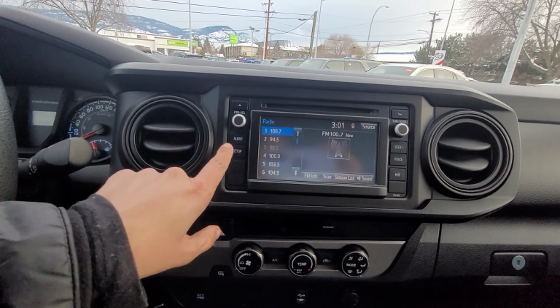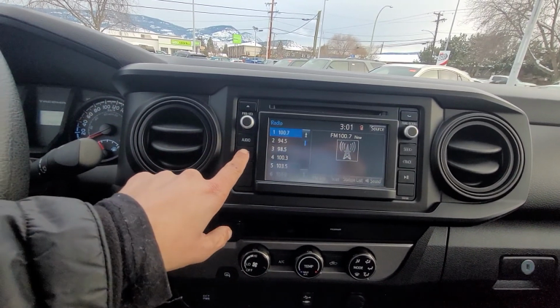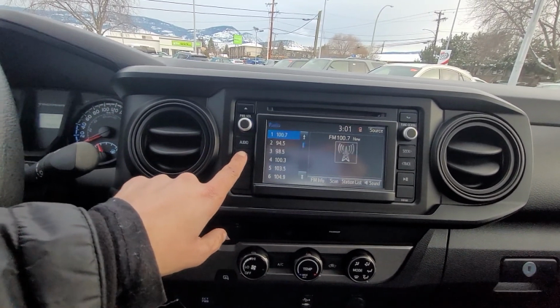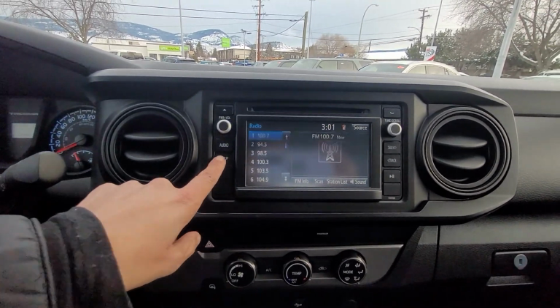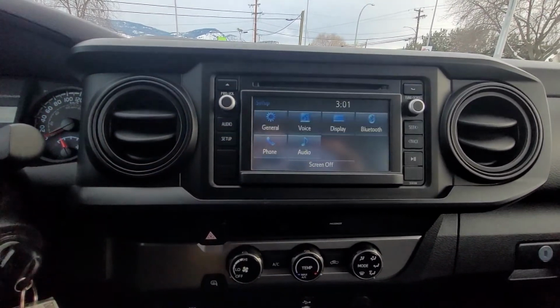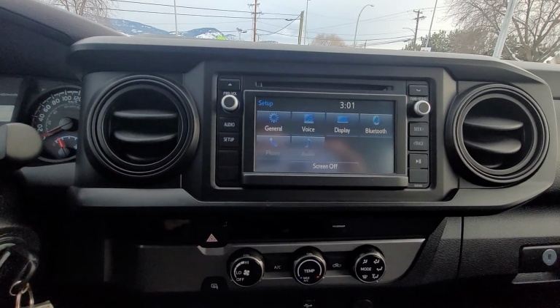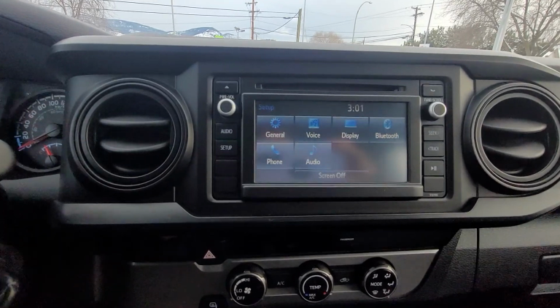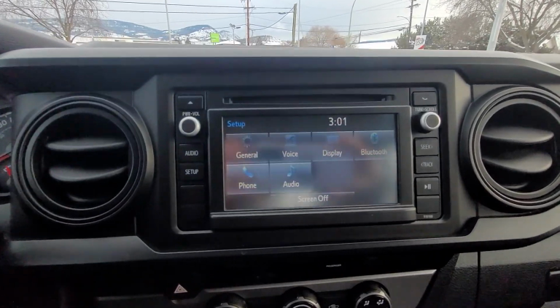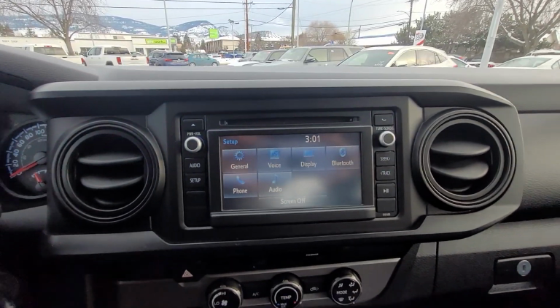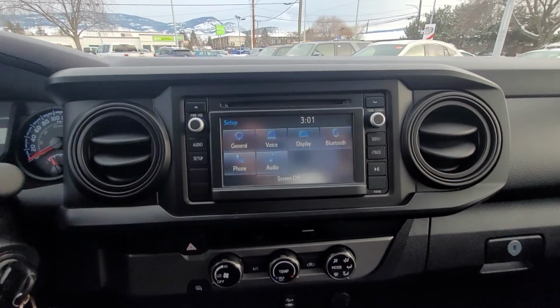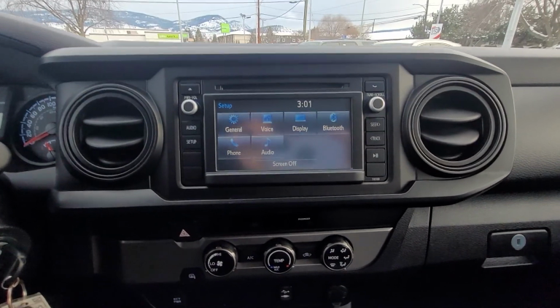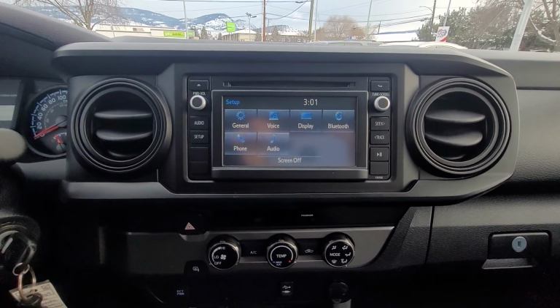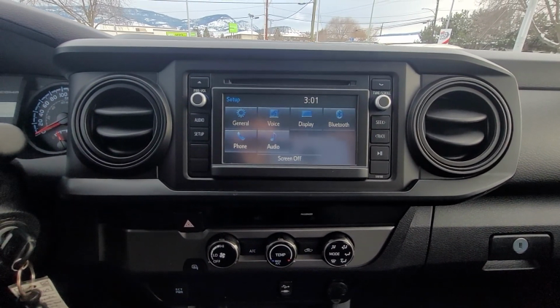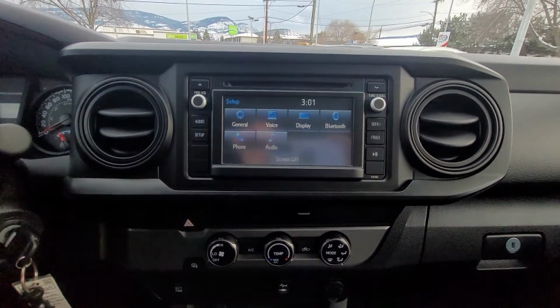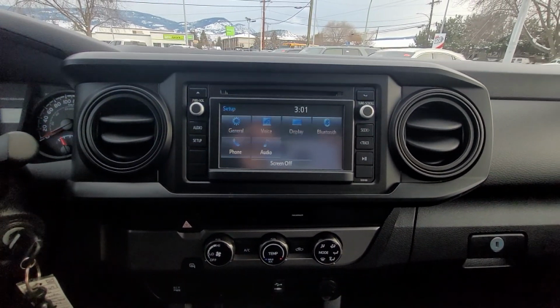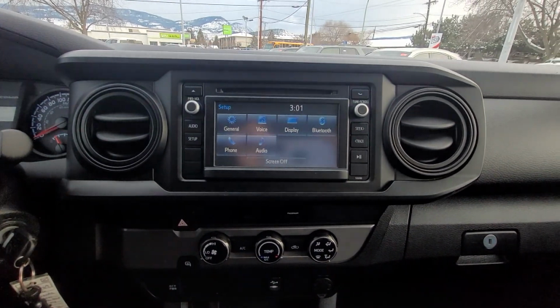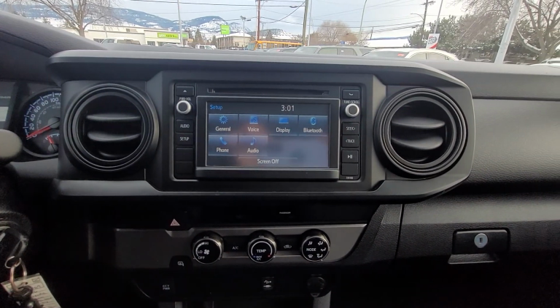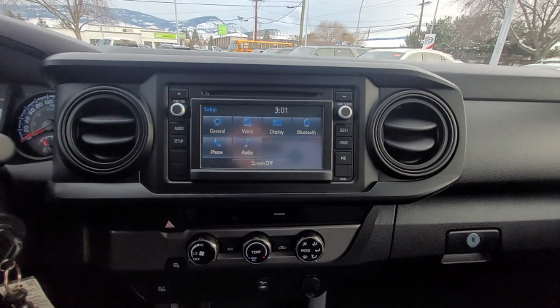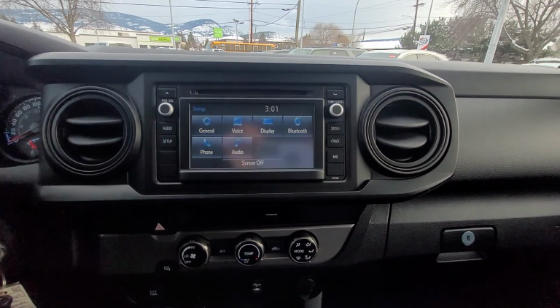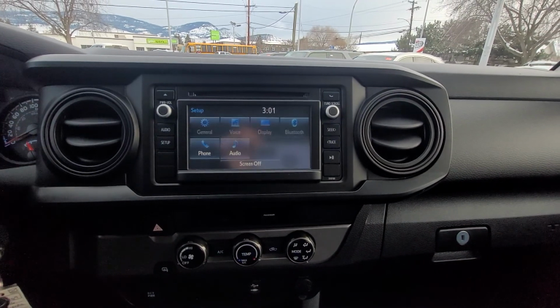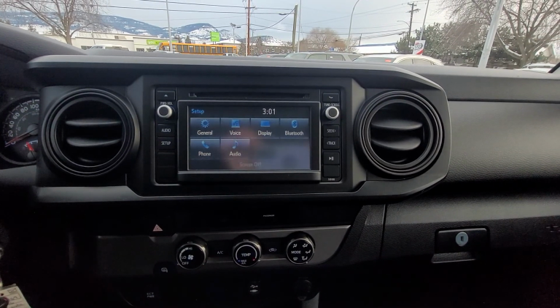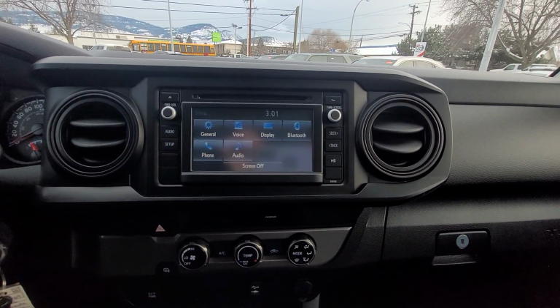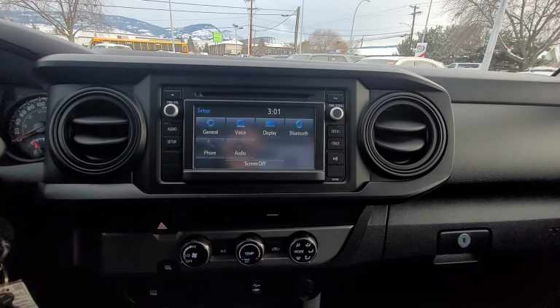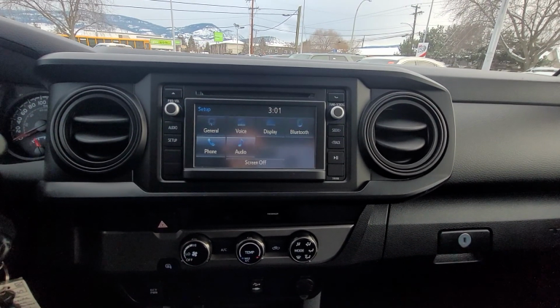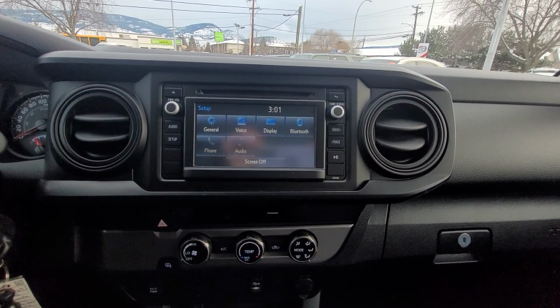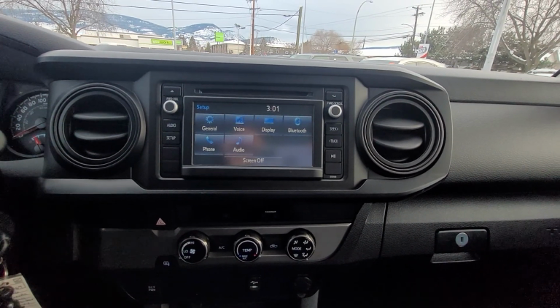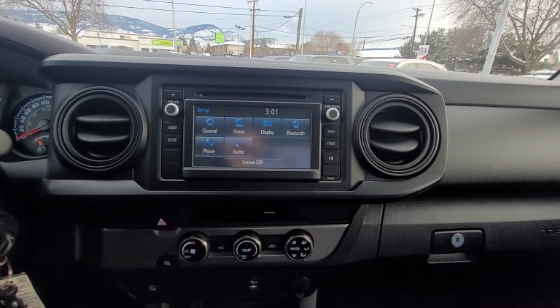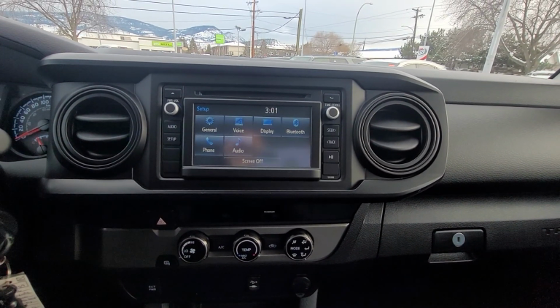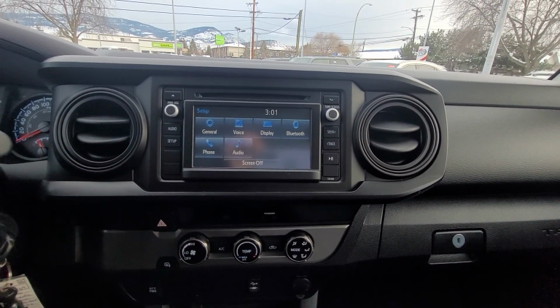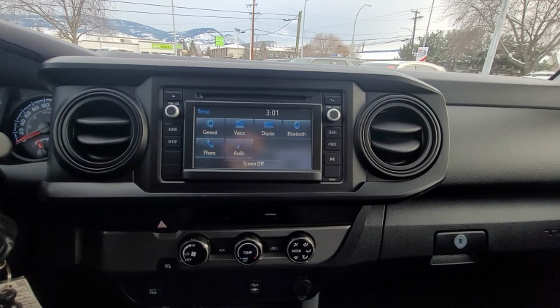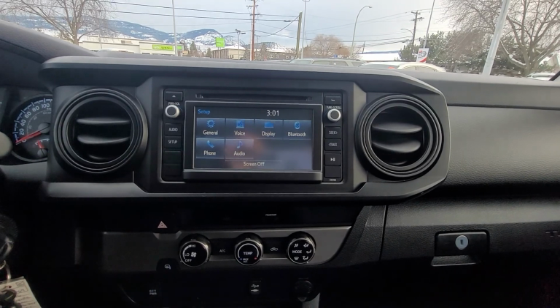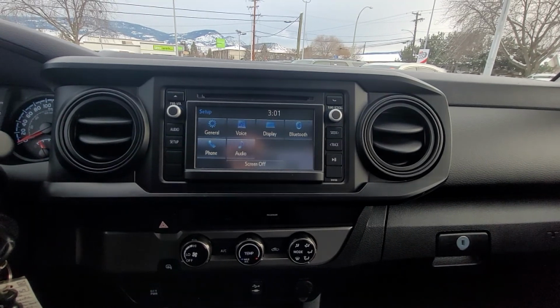Hitting the setup button, we can see a bunch of options — there's general options to set up your sound, your display, your lighting, and then your phone, Bluetooth, and audio.